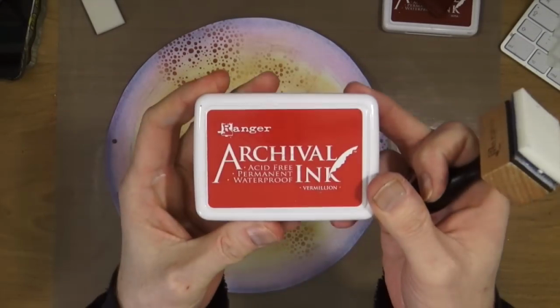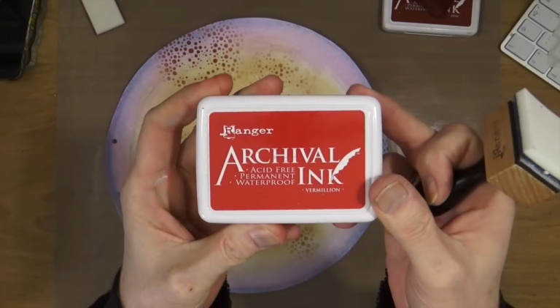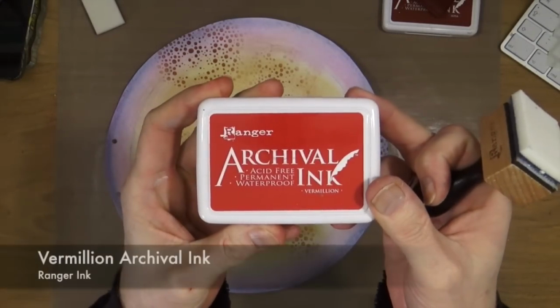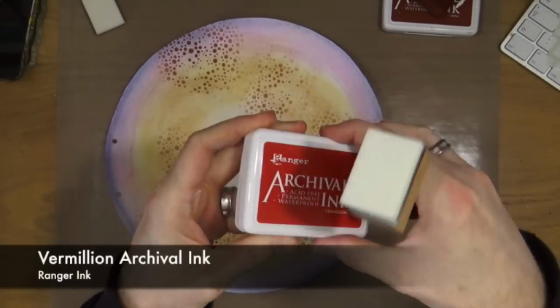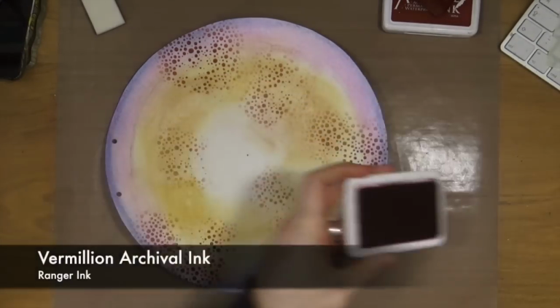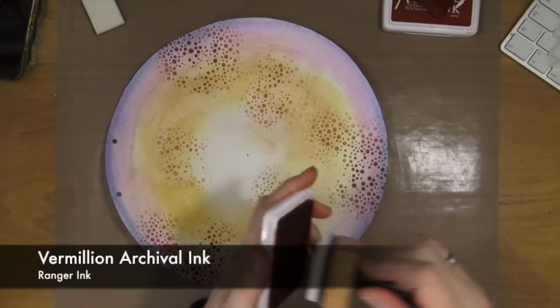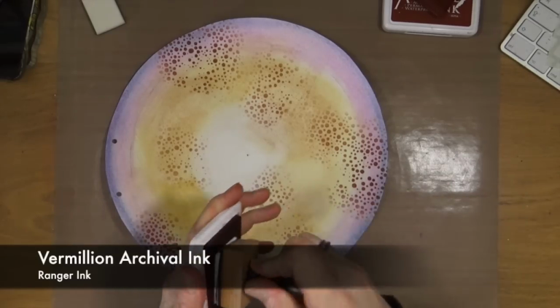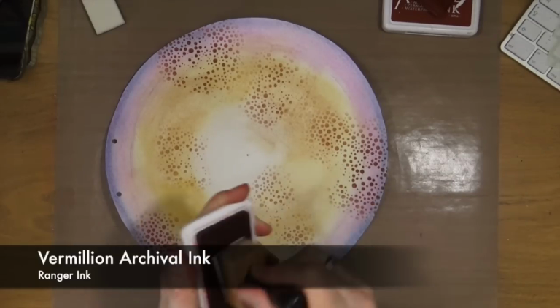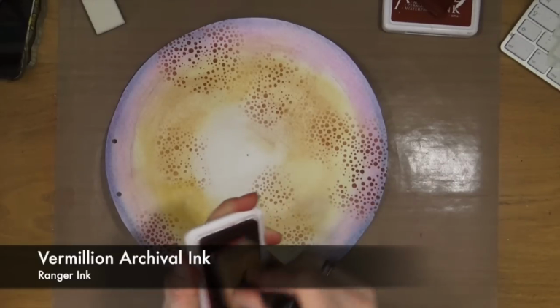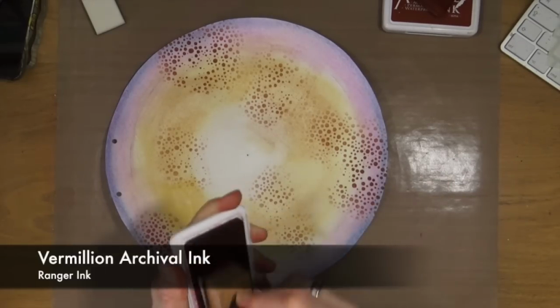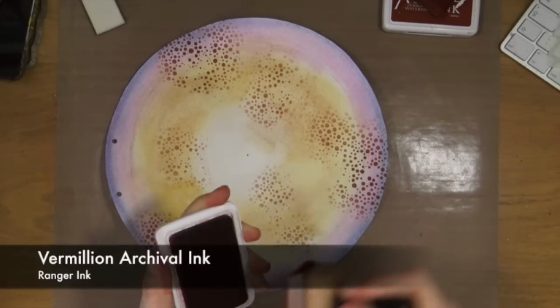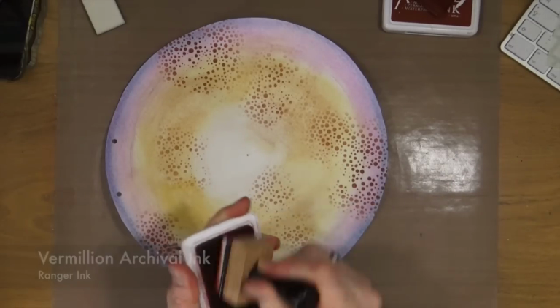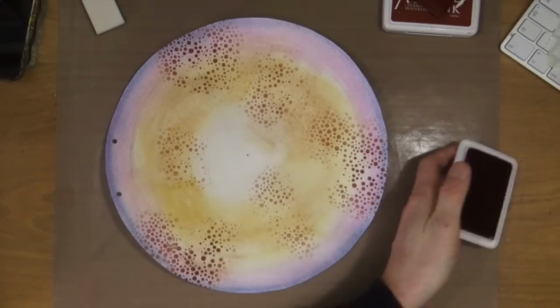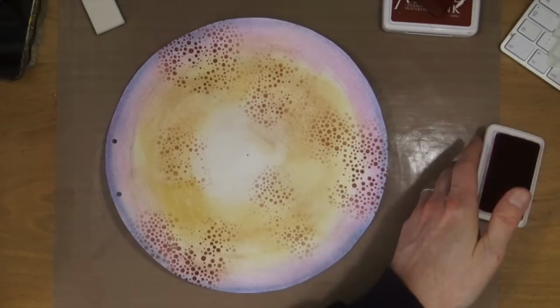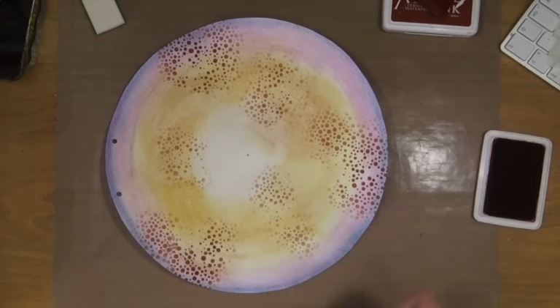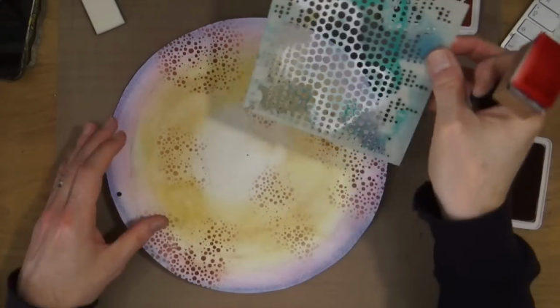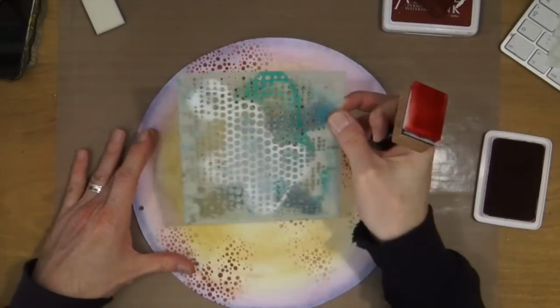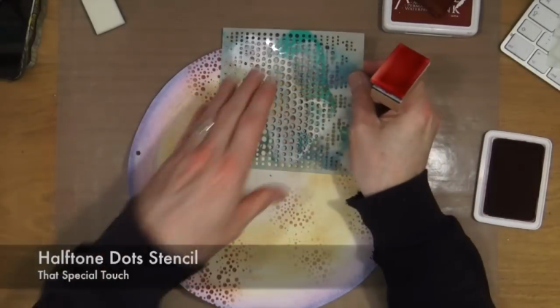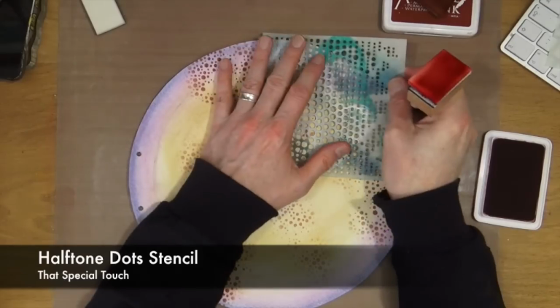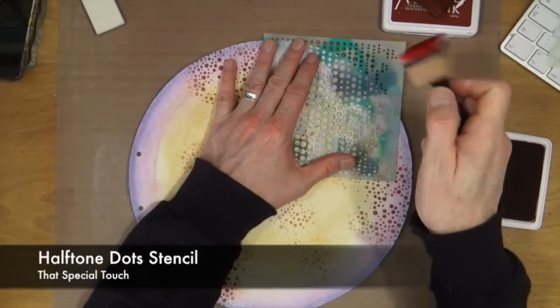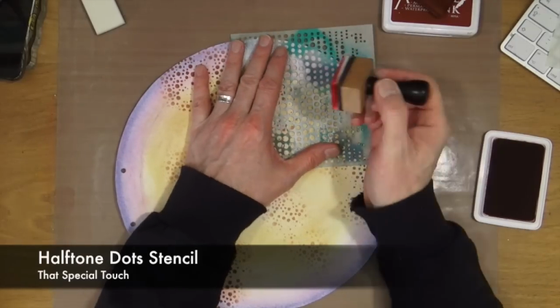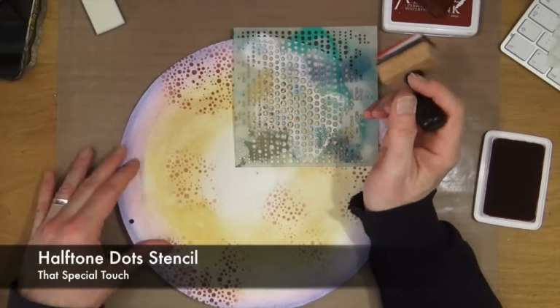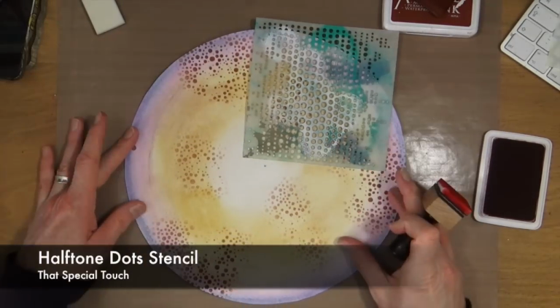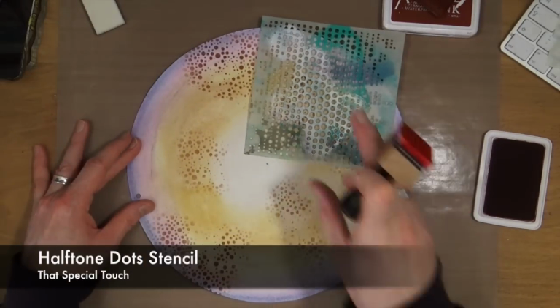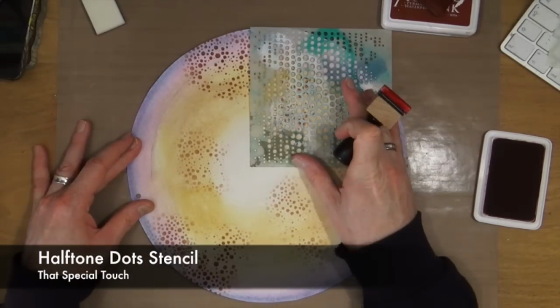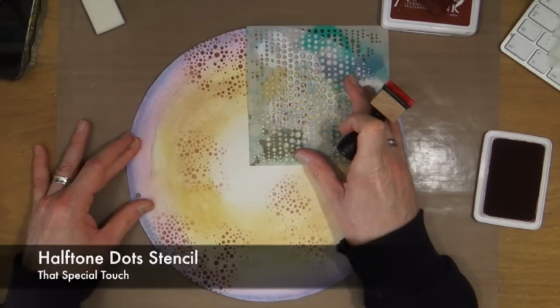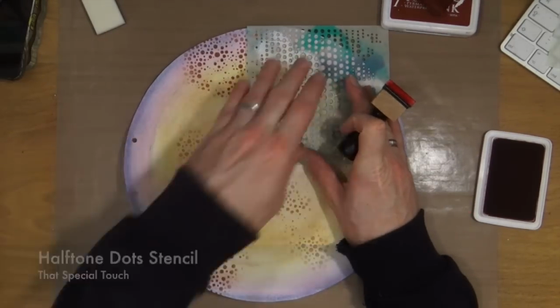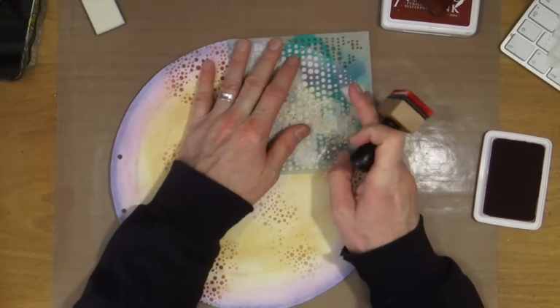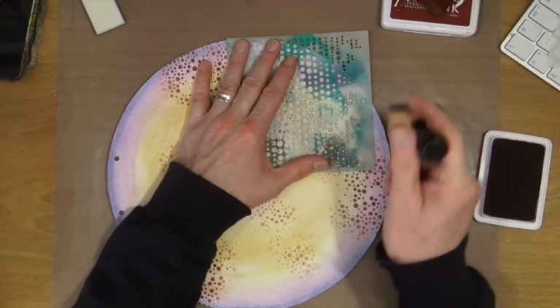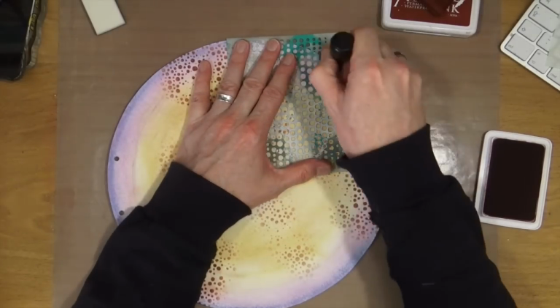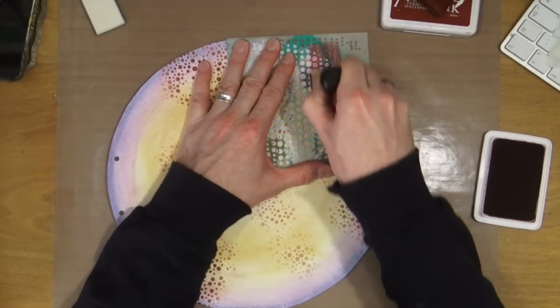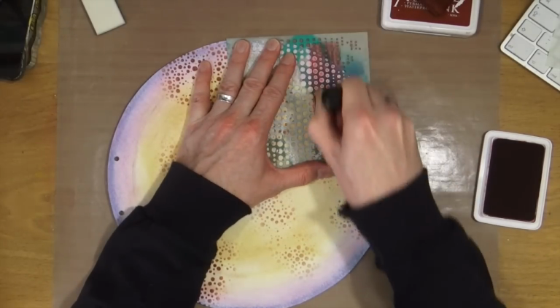The next colour is the Vermilion archival ink. I've replaced the pad with a brand new one, and the stencil I'm going to be using is called Halftone Dots. It's from a UK-based company called That's Special Touch.